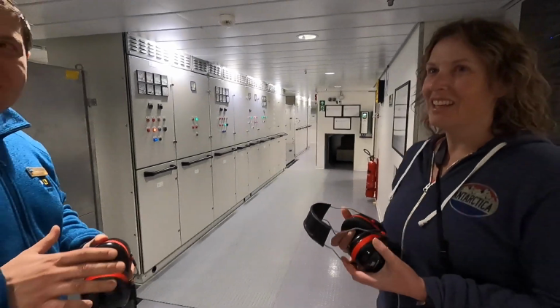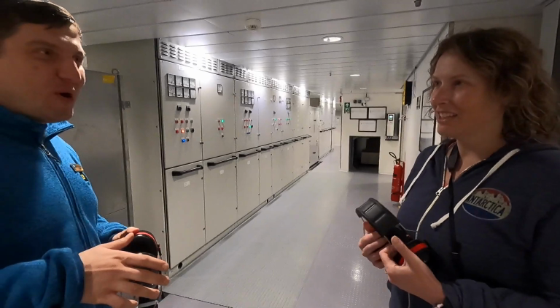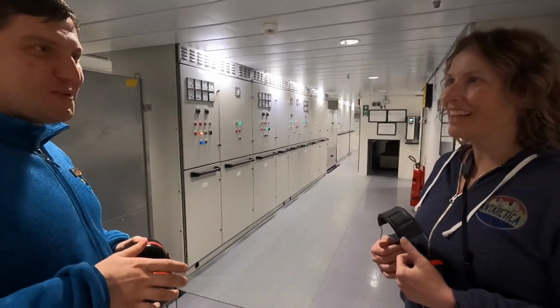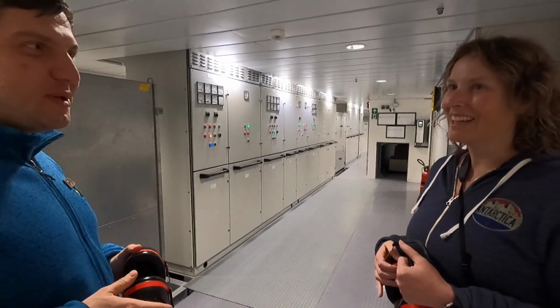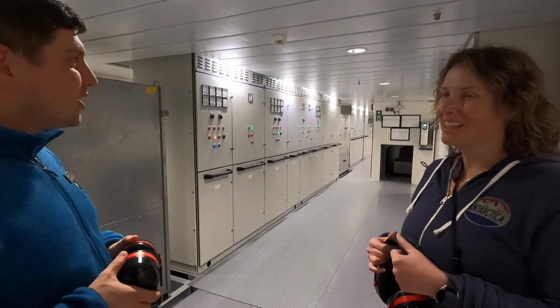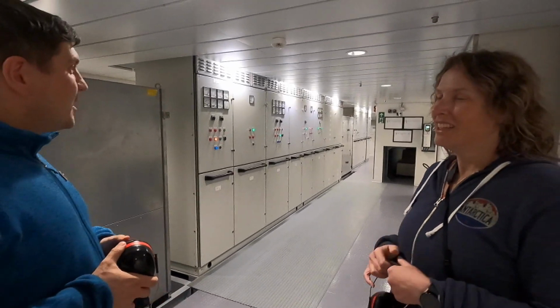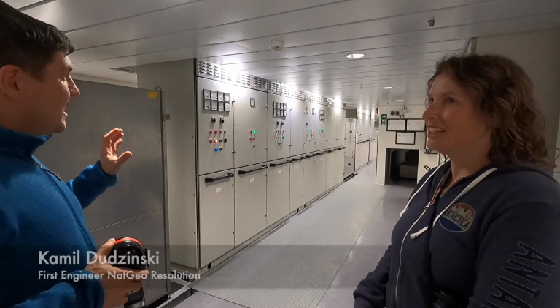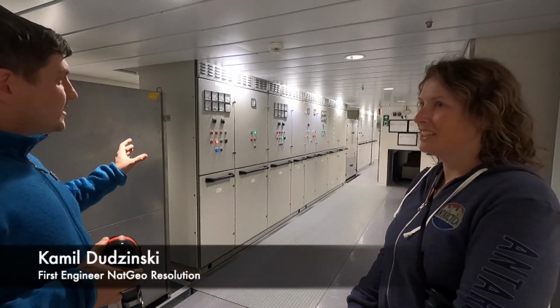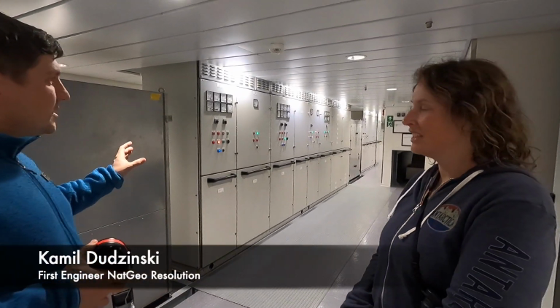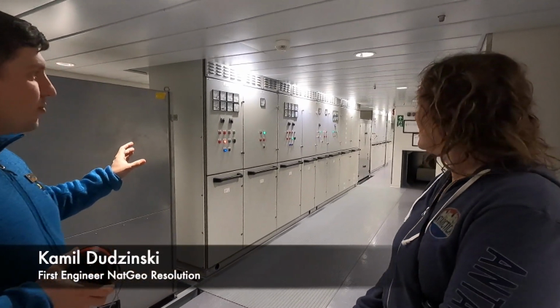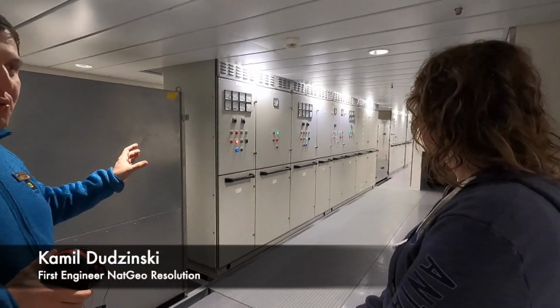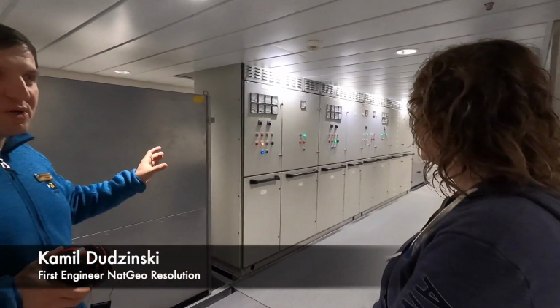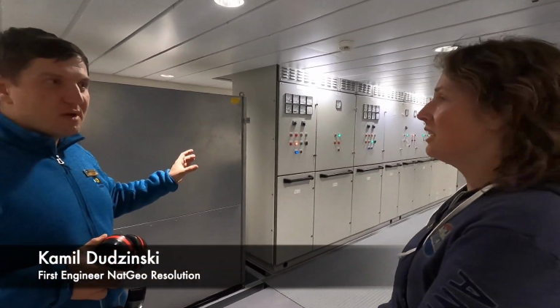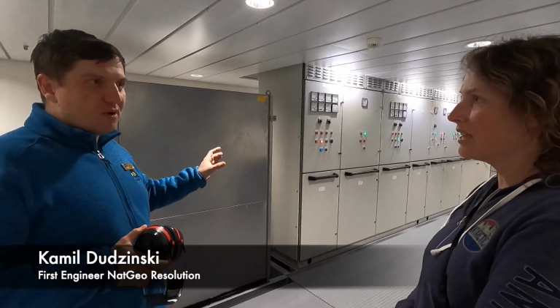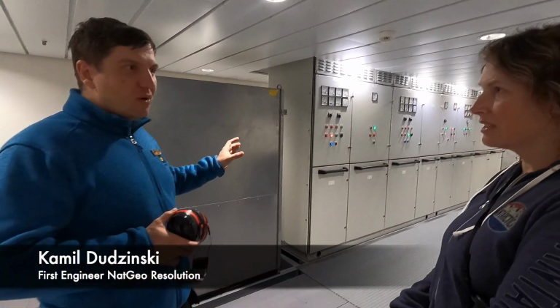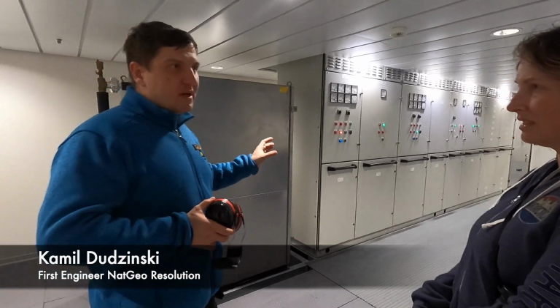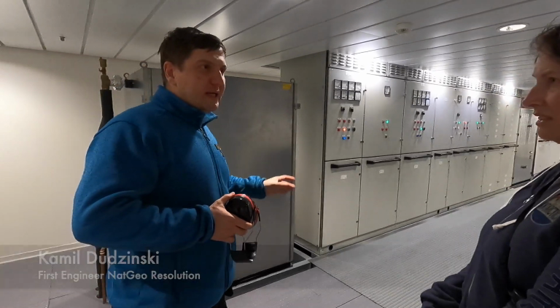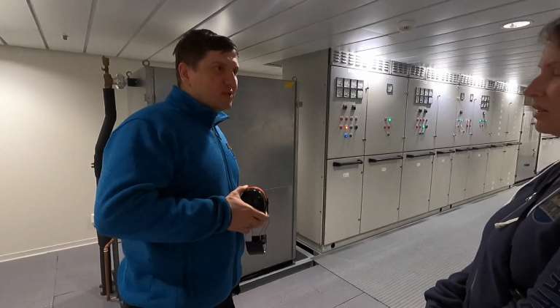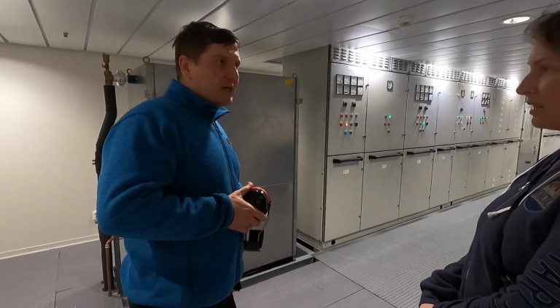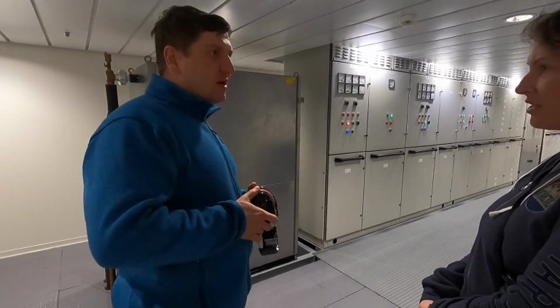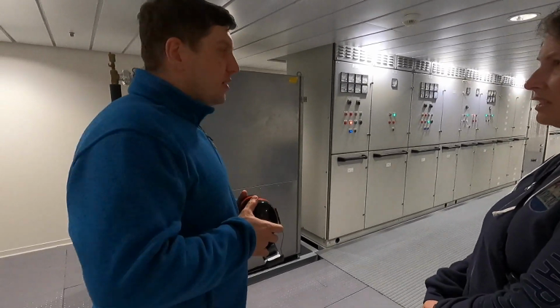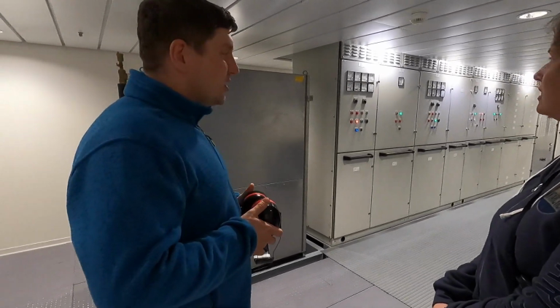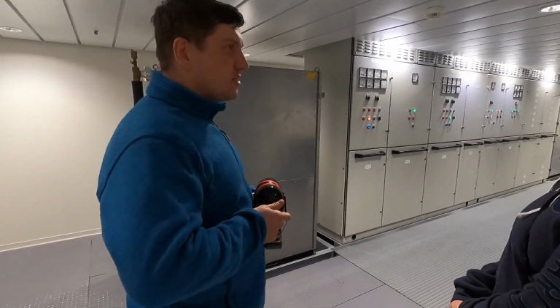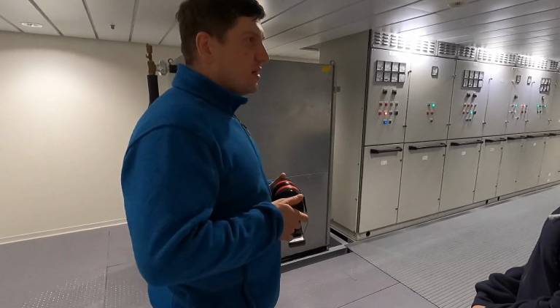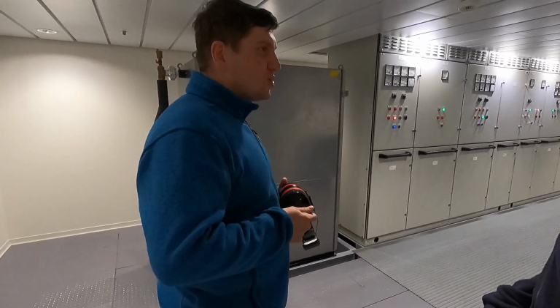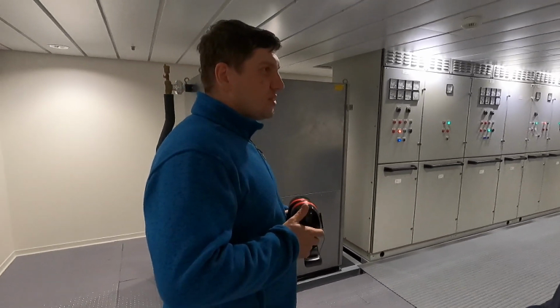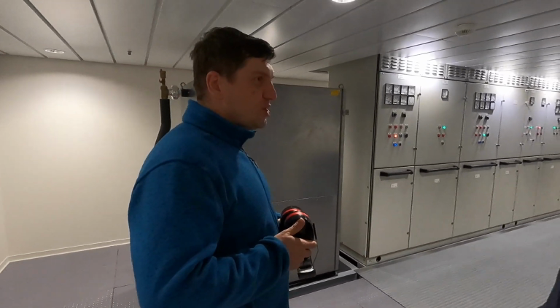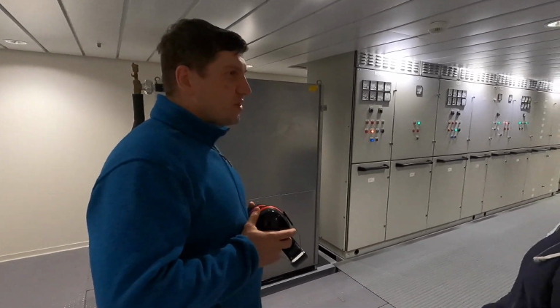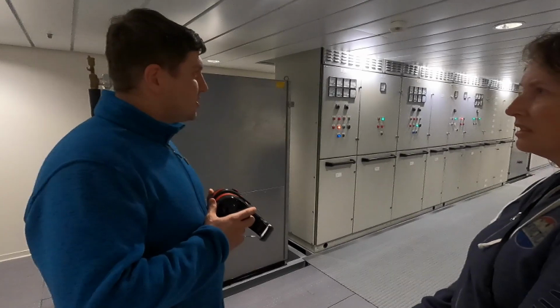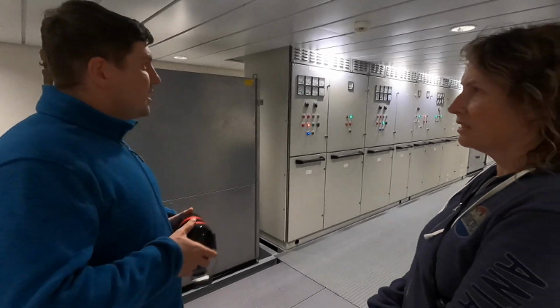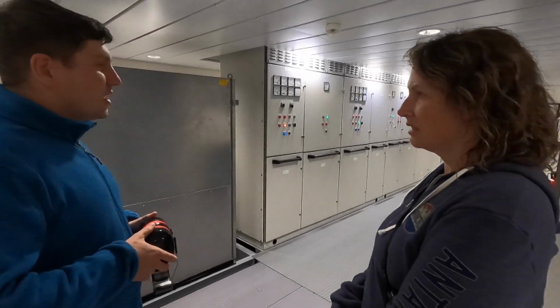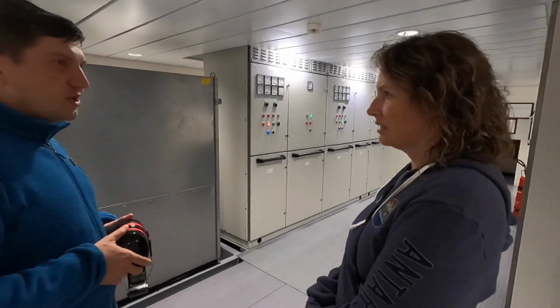Moving to a quieter area, Camille explained the main switchboard for all electrical supplies — breakers, switches, everything comes through here.